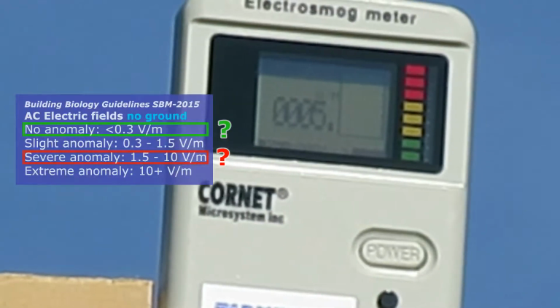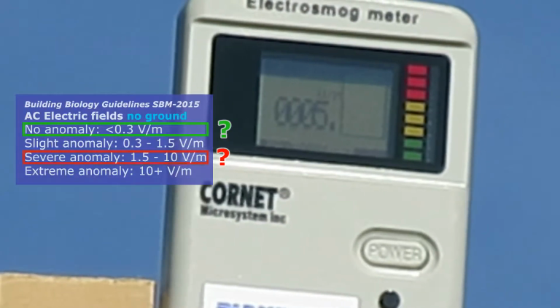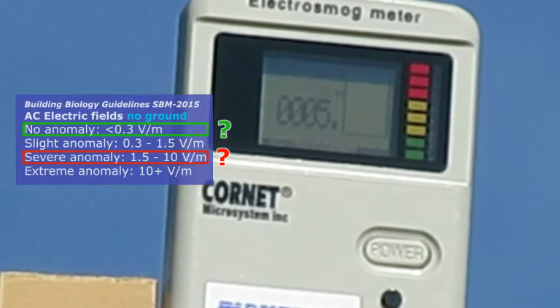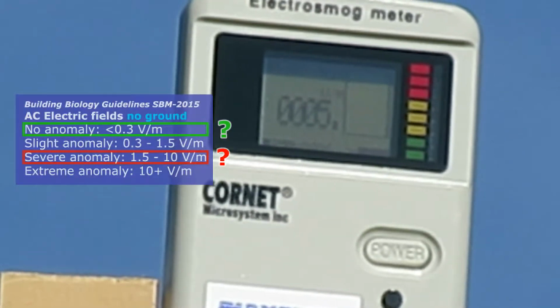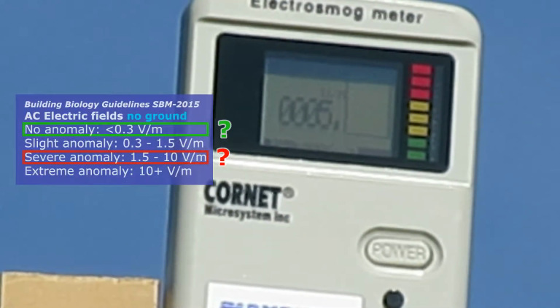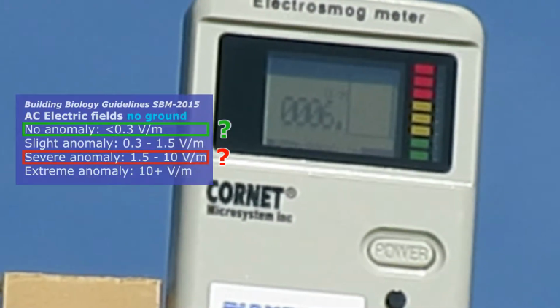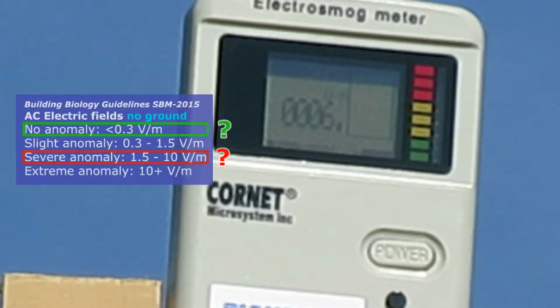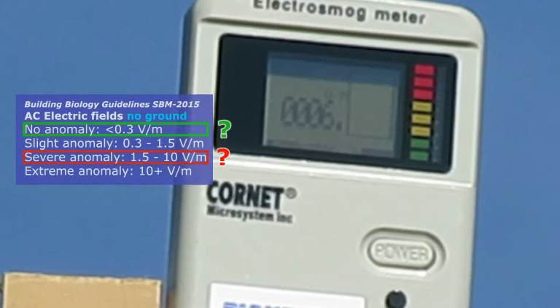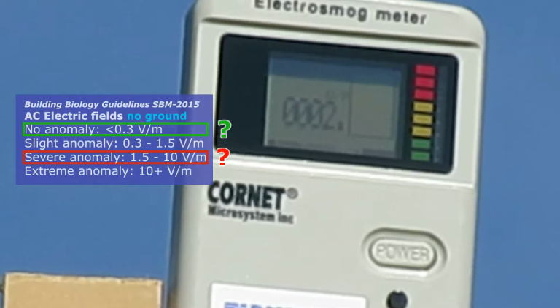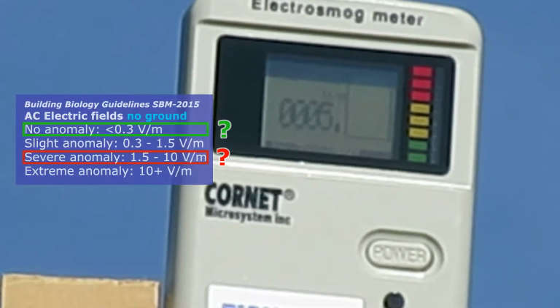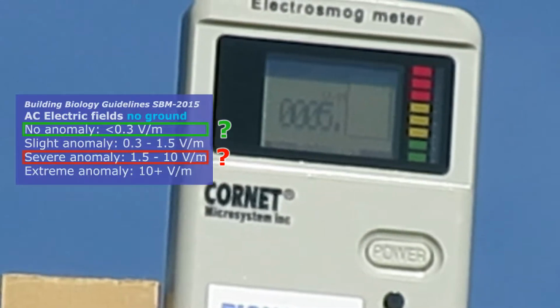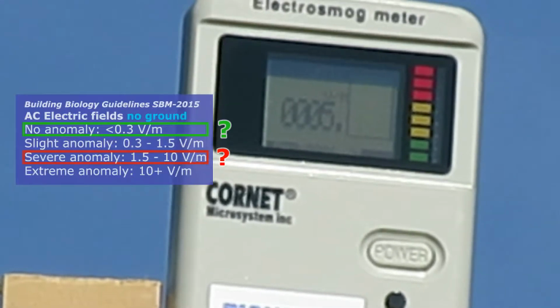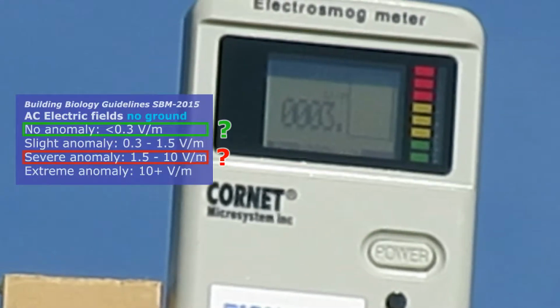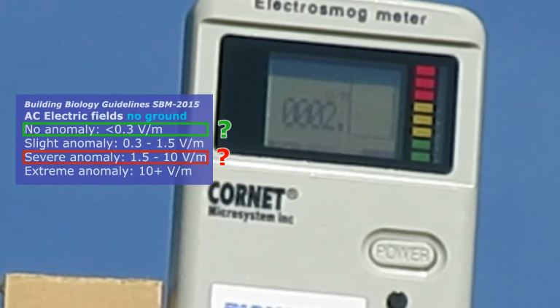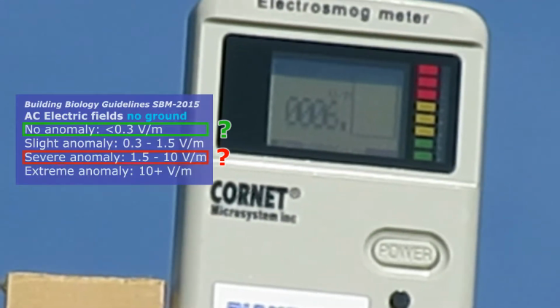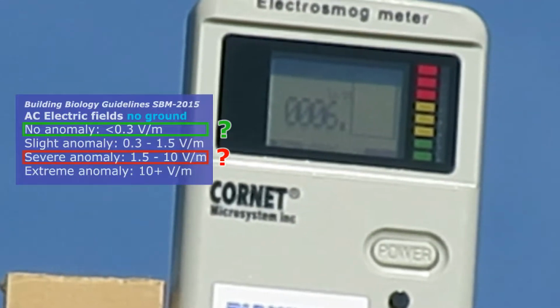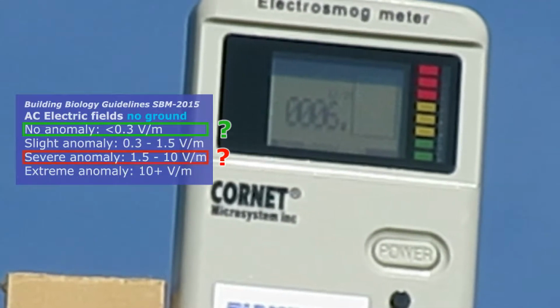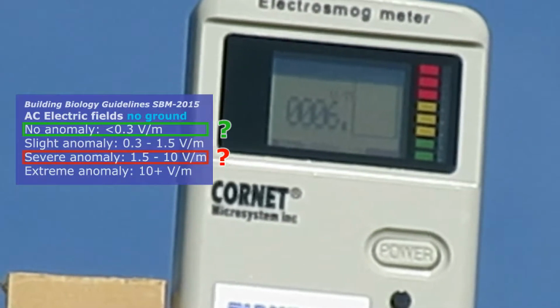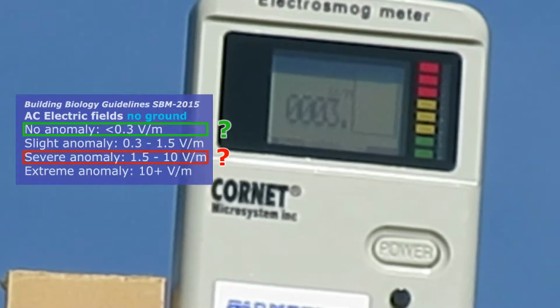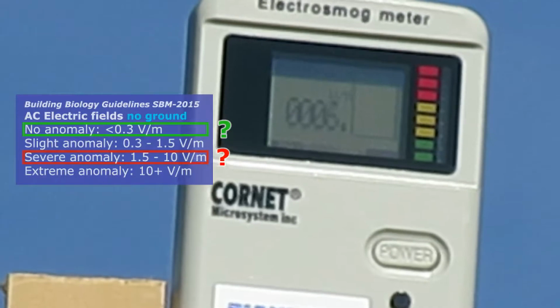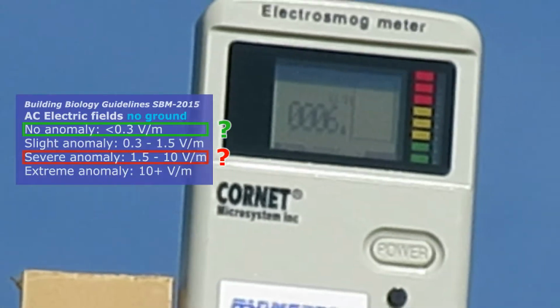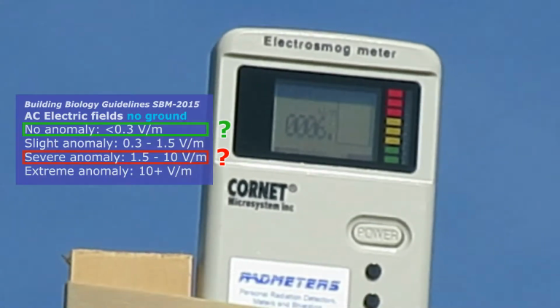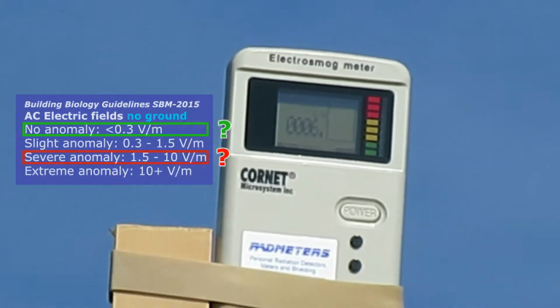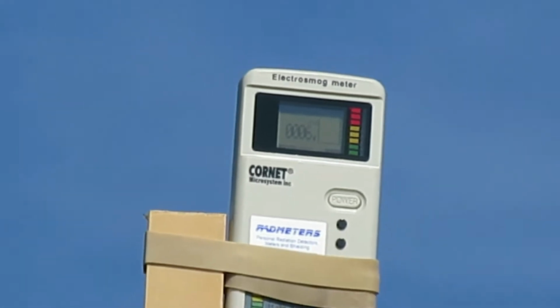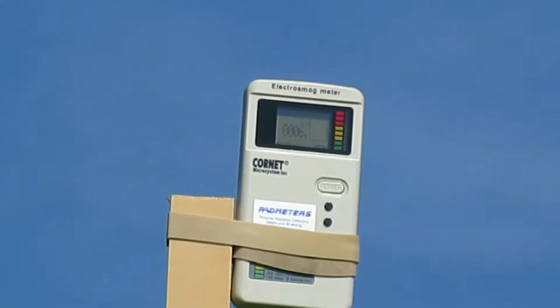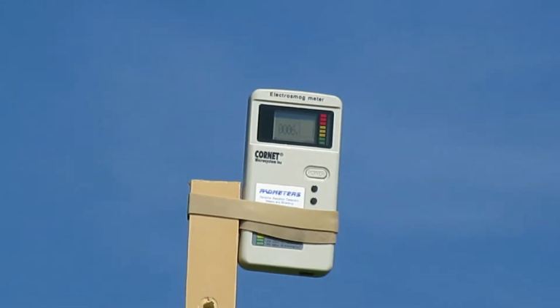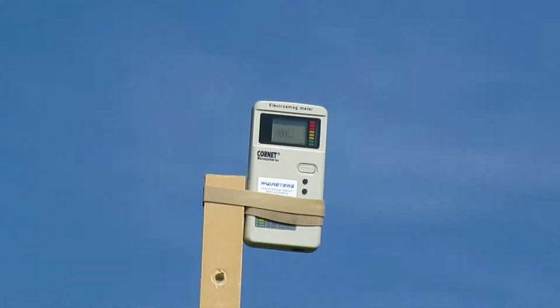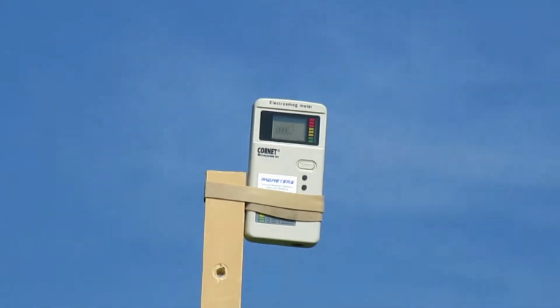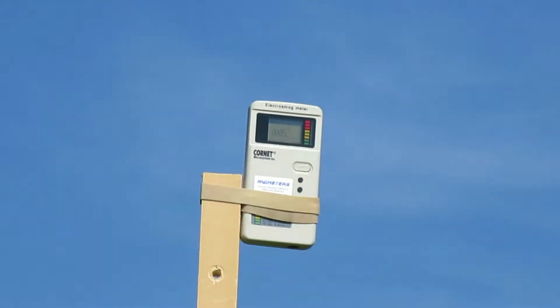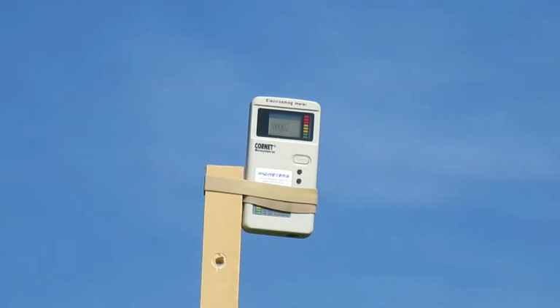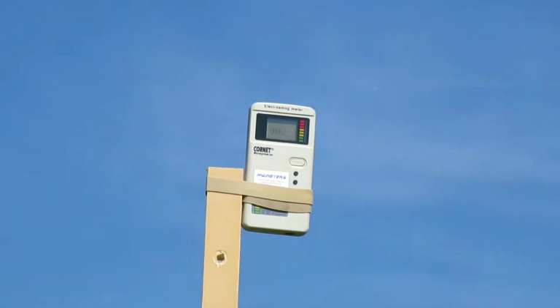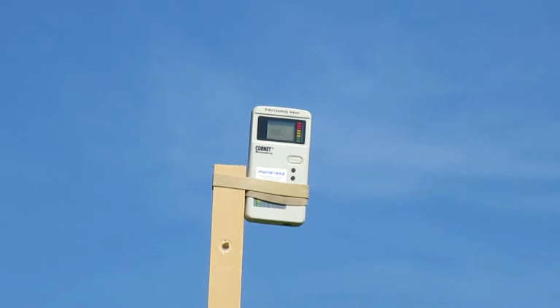According to ED-ADIT, the electric mode on this meter is not useful when you want to measure lower AC electric fields to assess a bedroom. It got me into problems in the past.